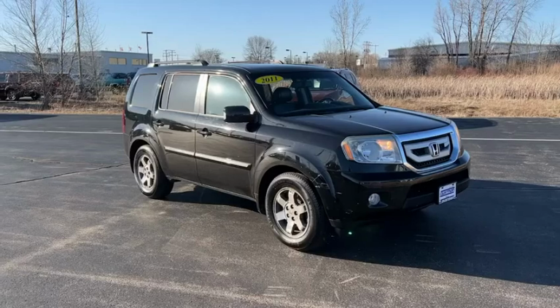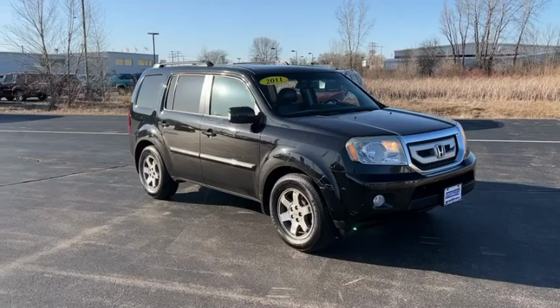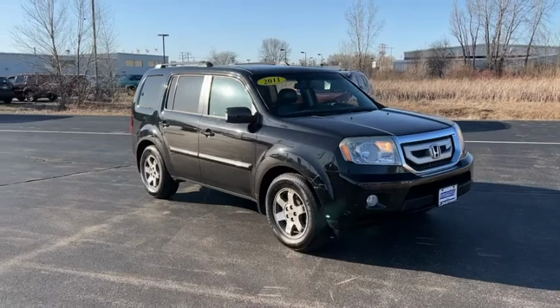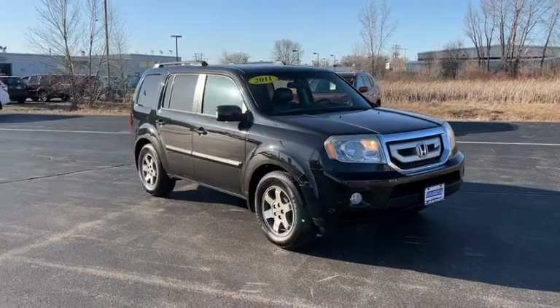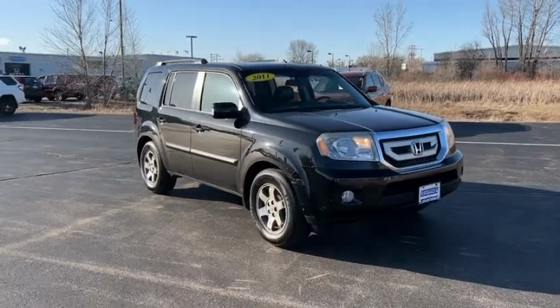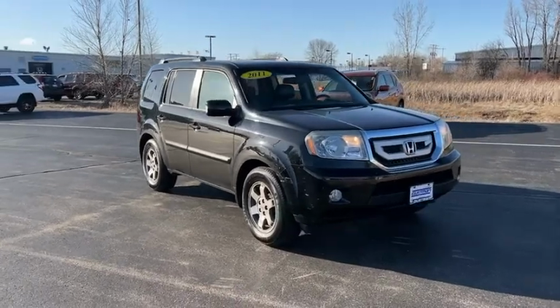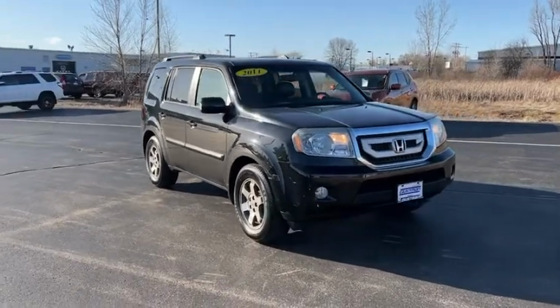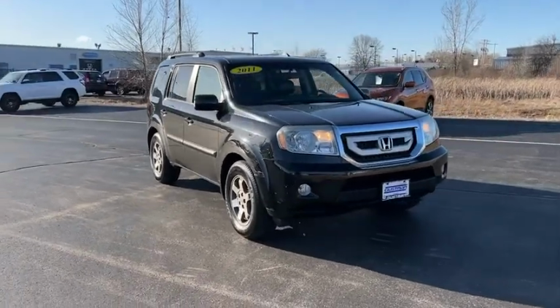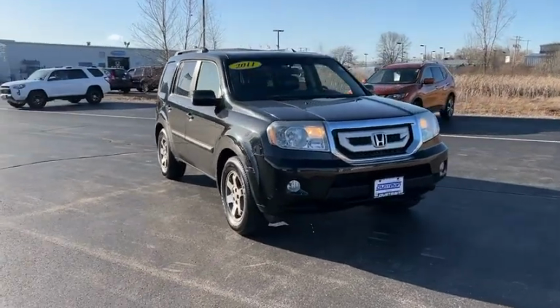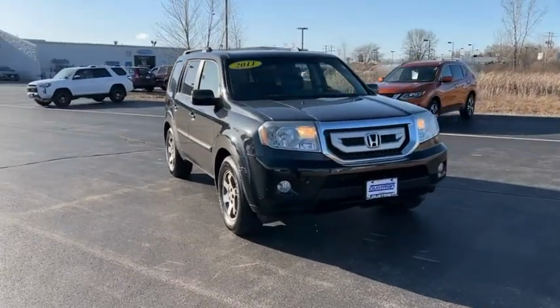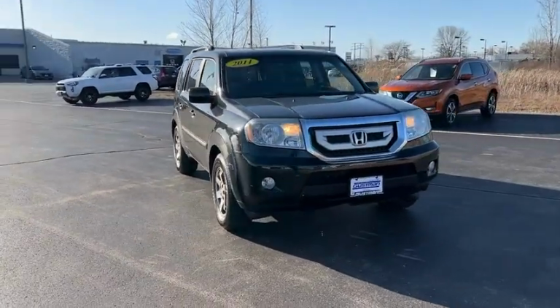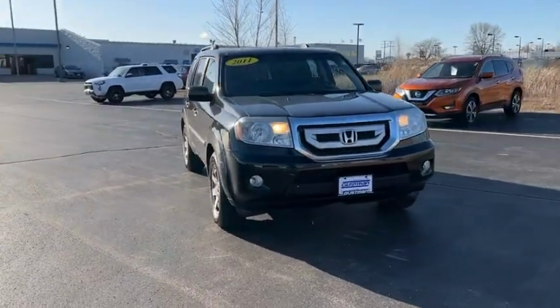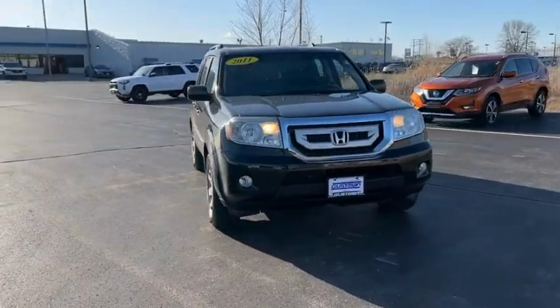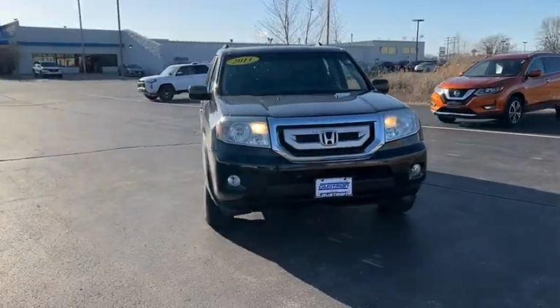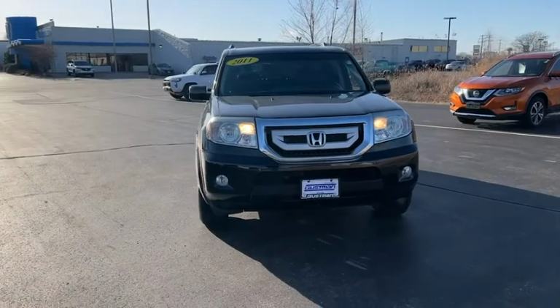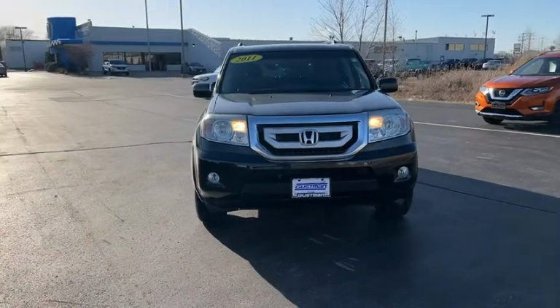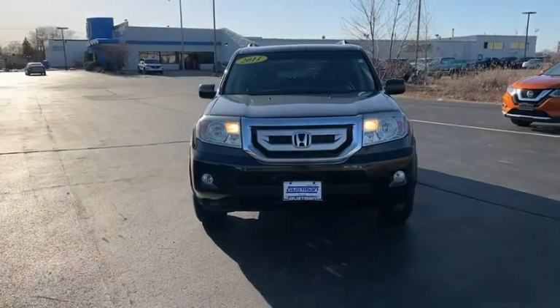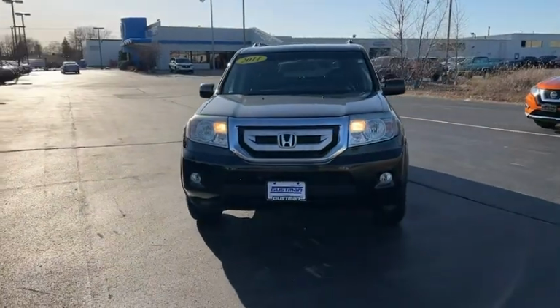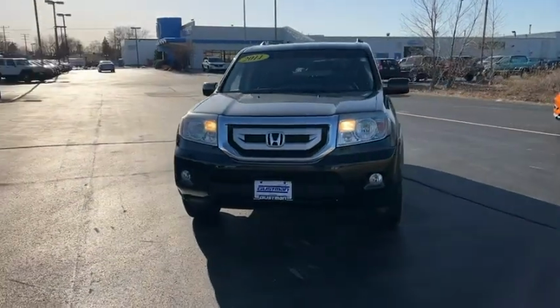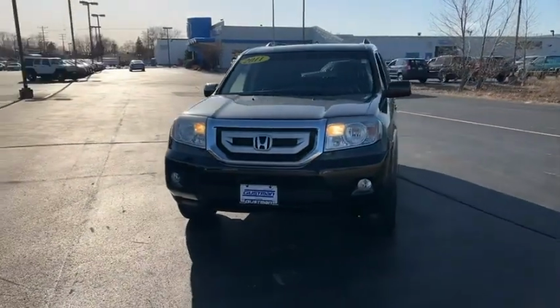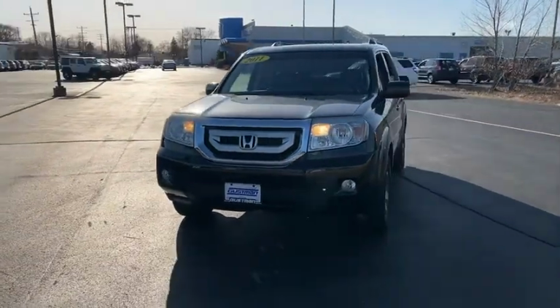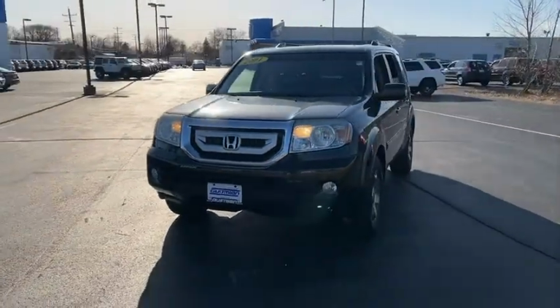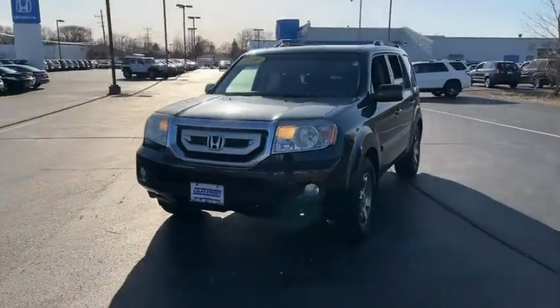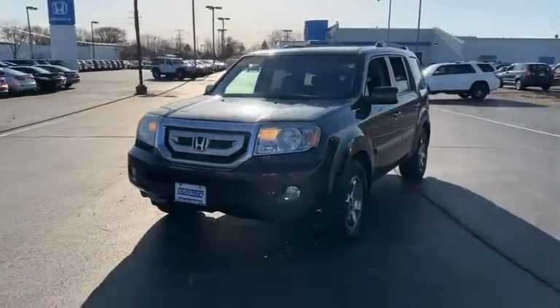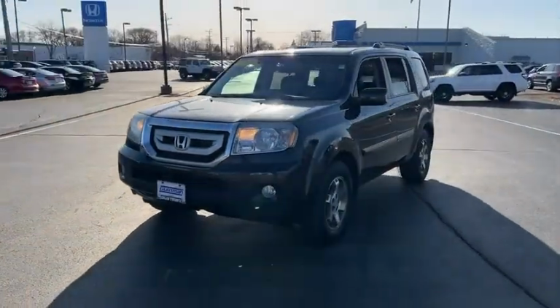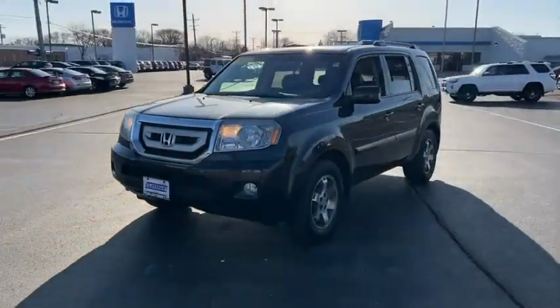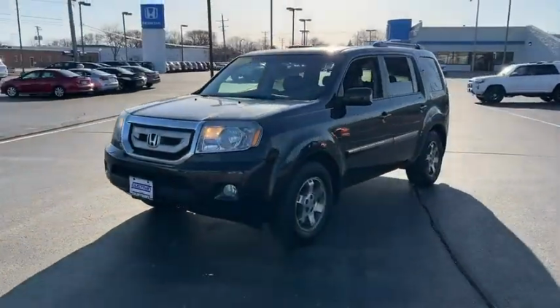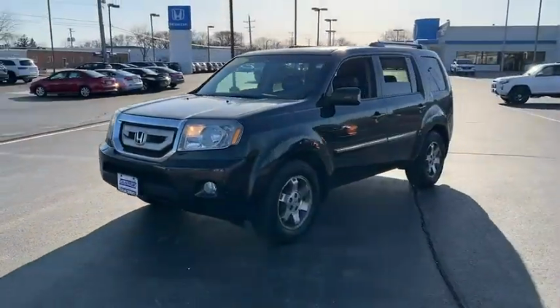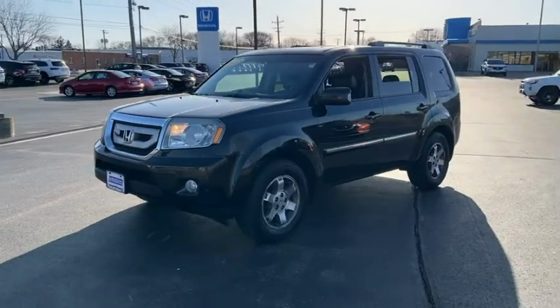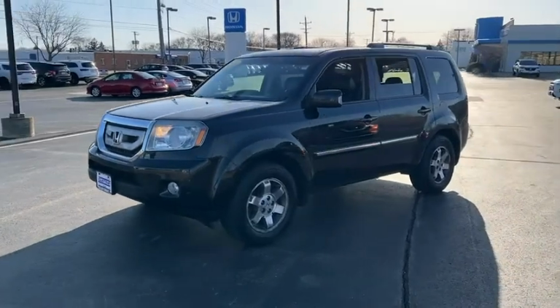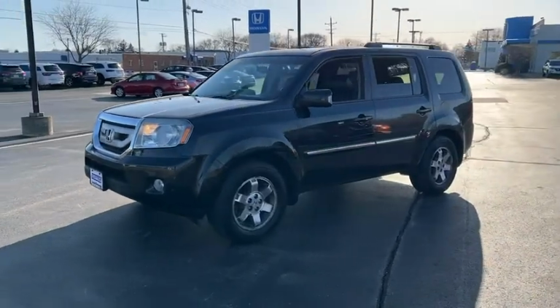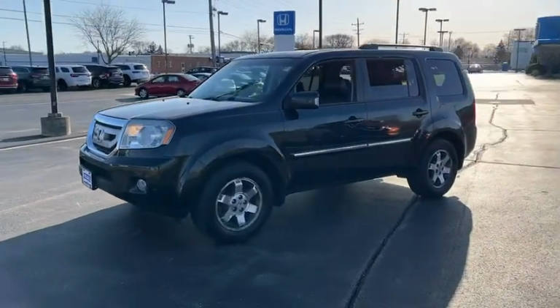Make a great choice today with the 2011 Honda Pilot. Optimal utility. Indulgent interior. Powerful performer. You'll be ready for almost anything in the Honda Pilot.